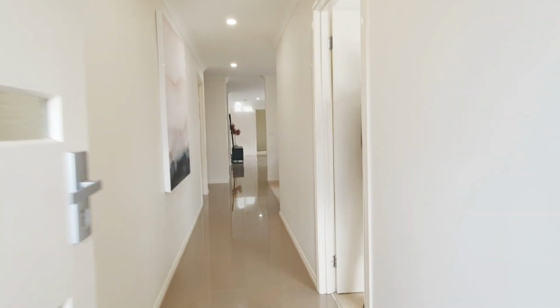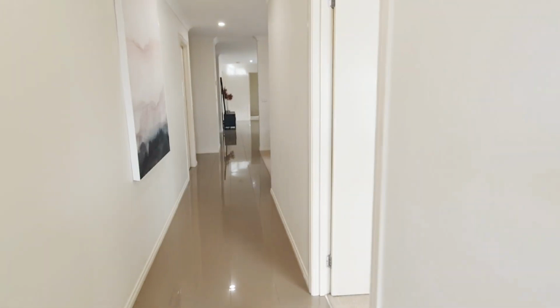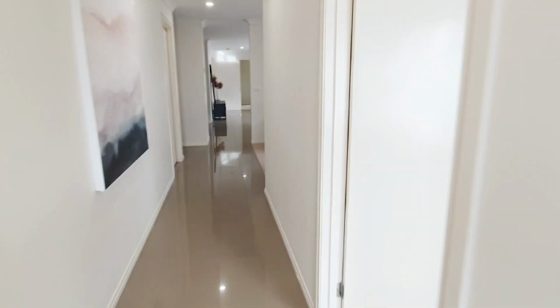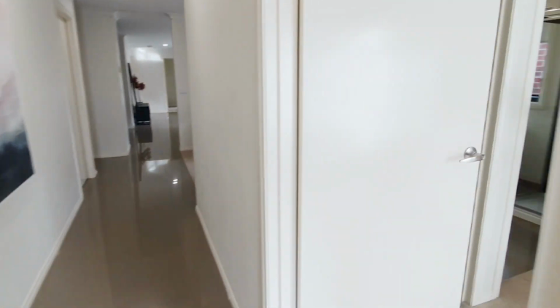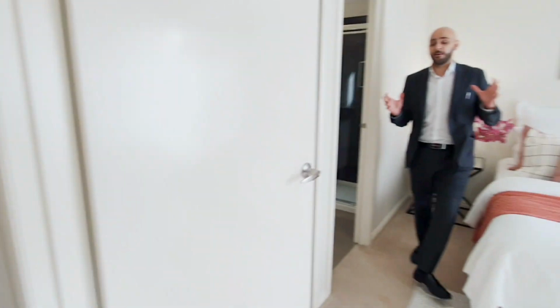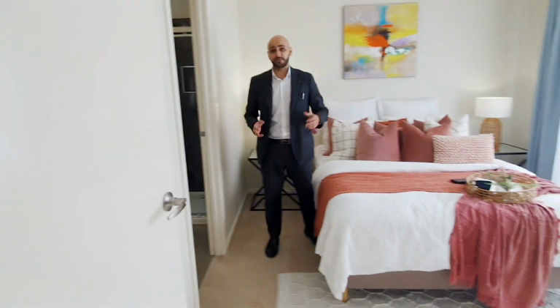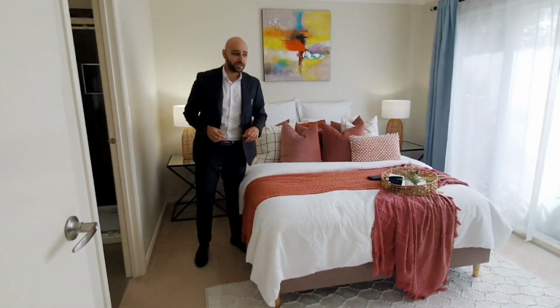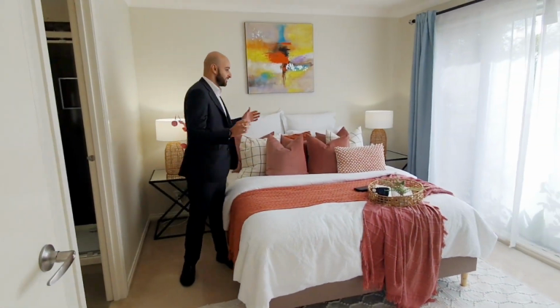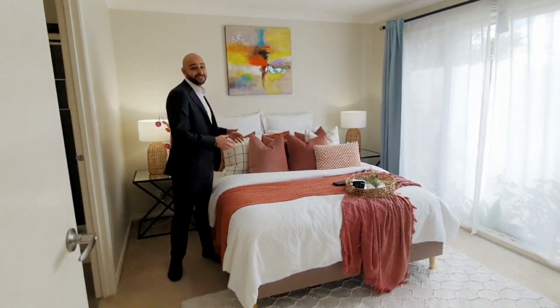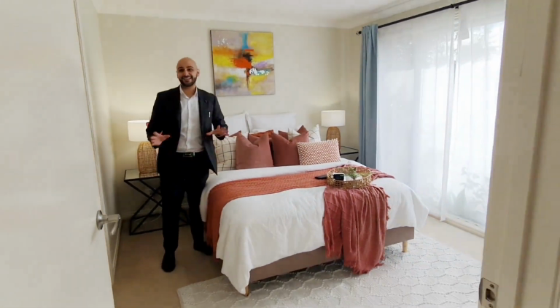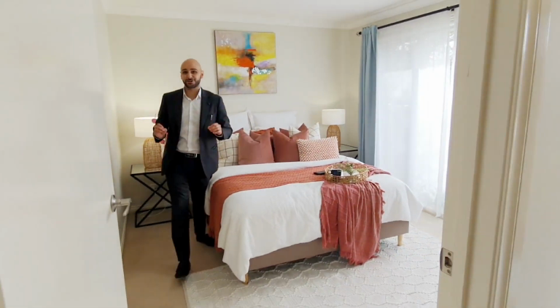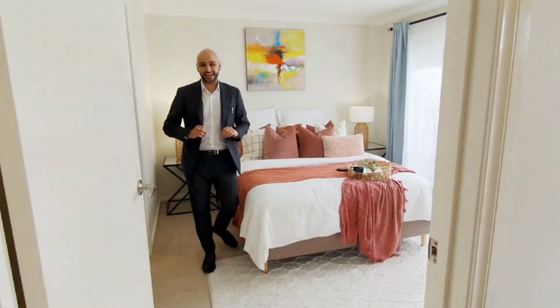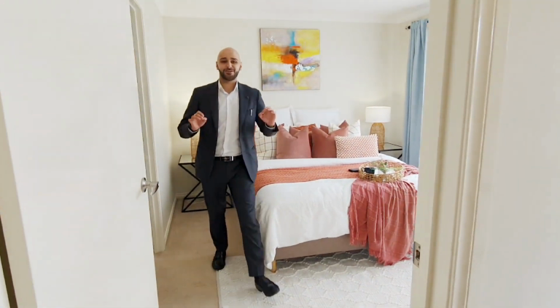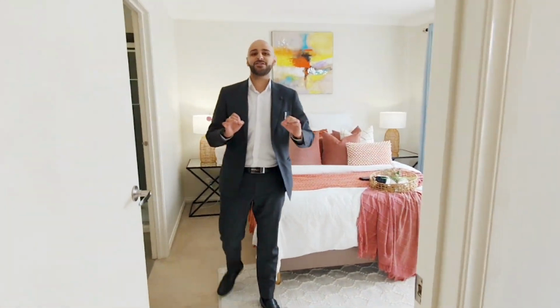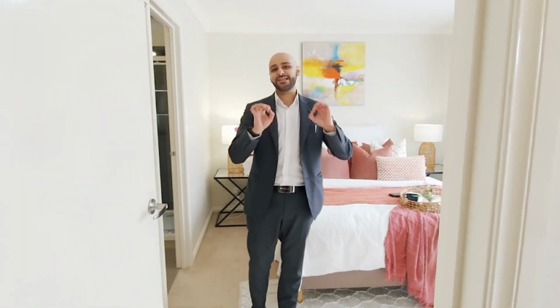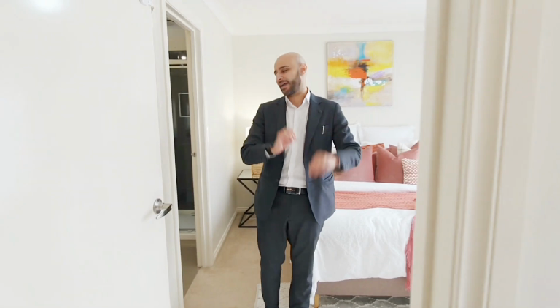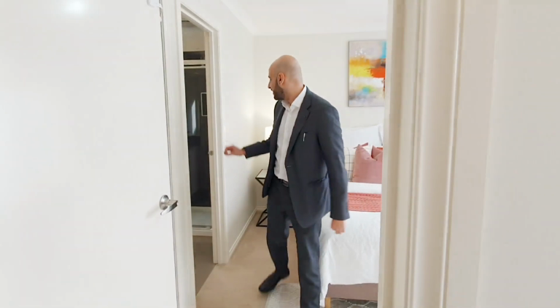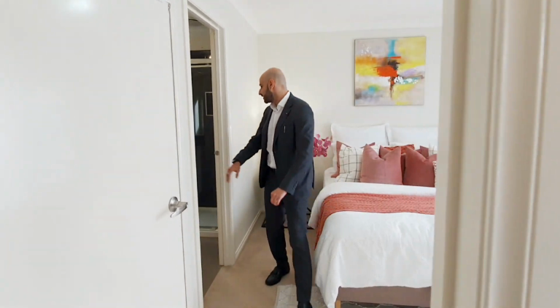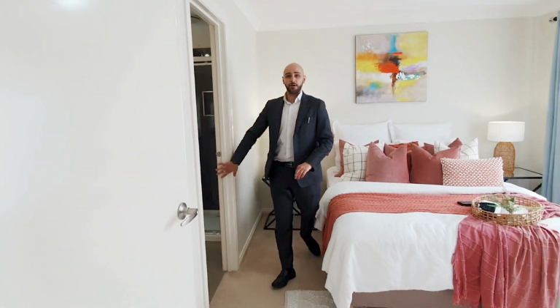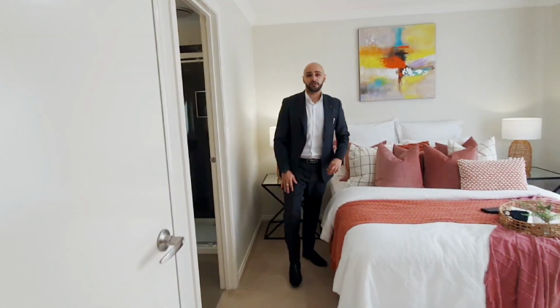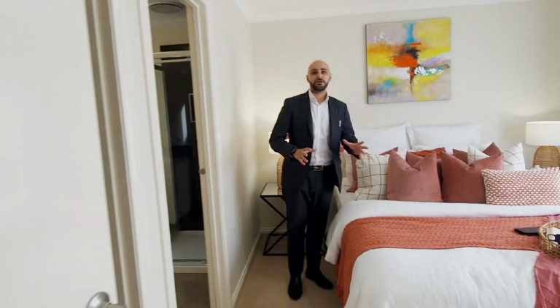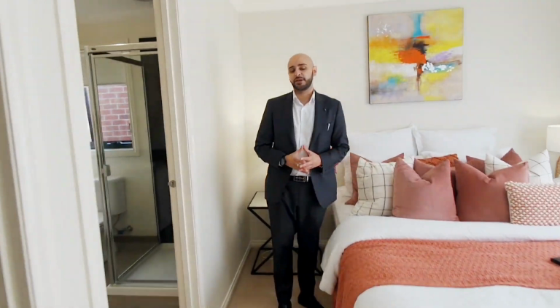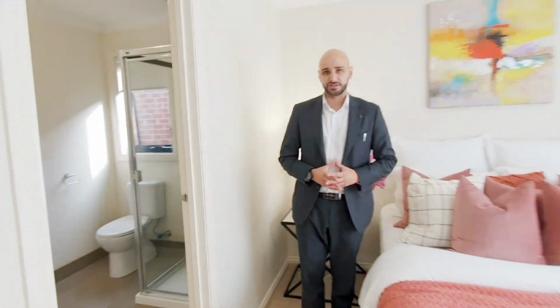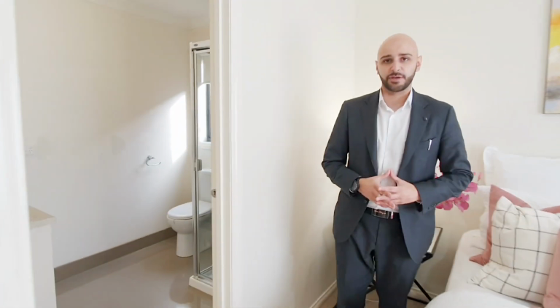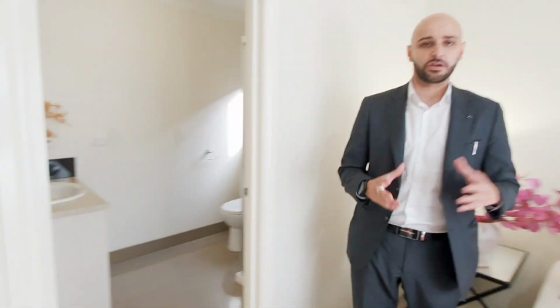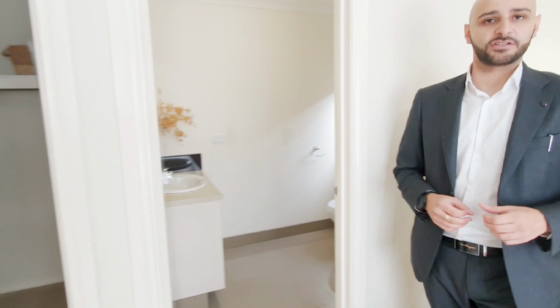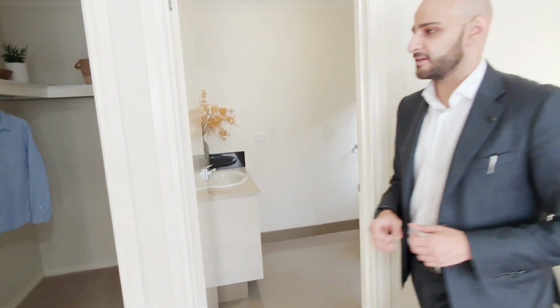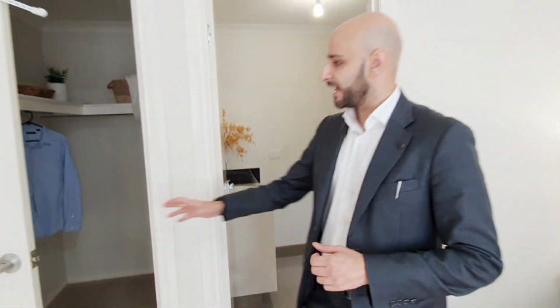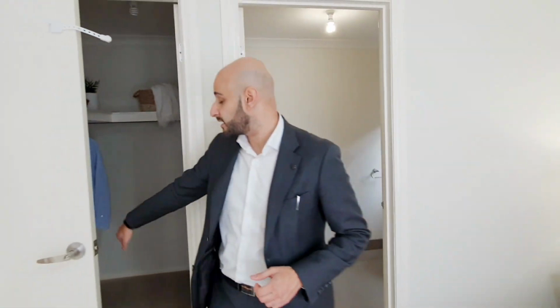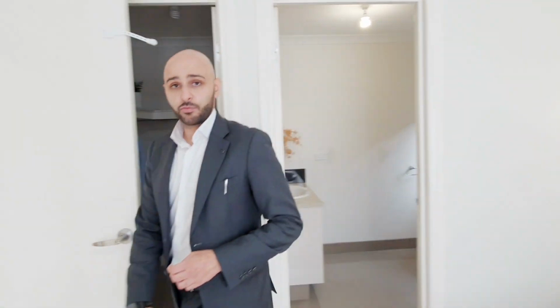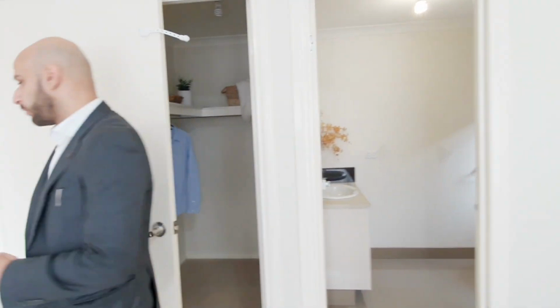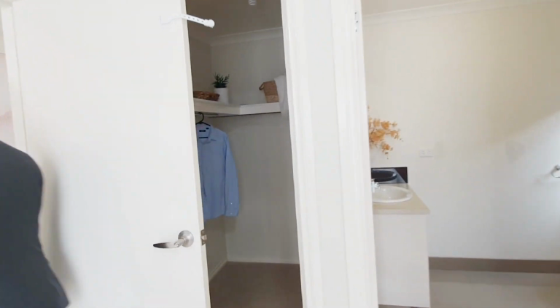The first room you're going to see is the master bedroom, and as you can see, the house is actually staged so presentation is immaculate. In here we've got the master bedroom — it's got a full ensuite and a walk-in robe.